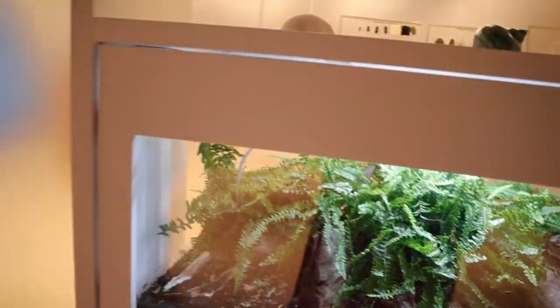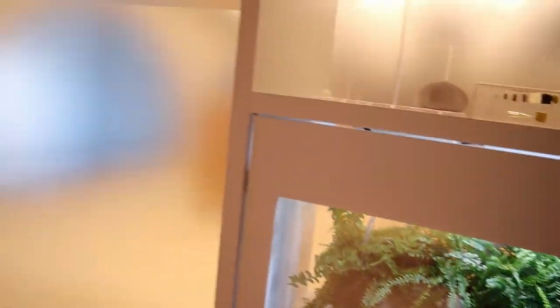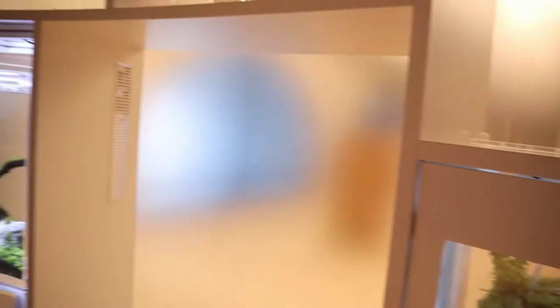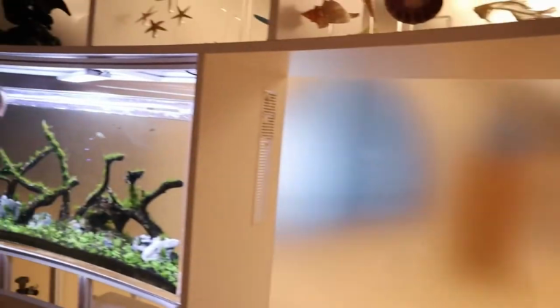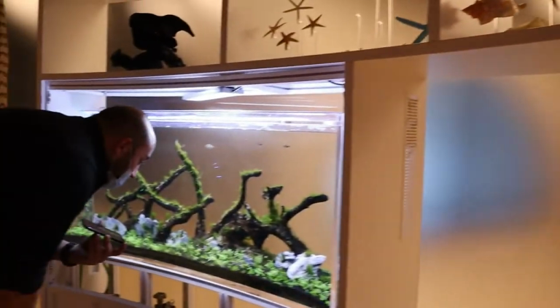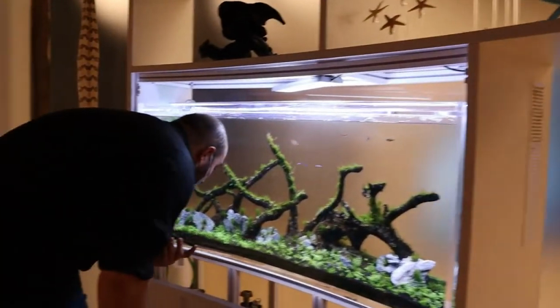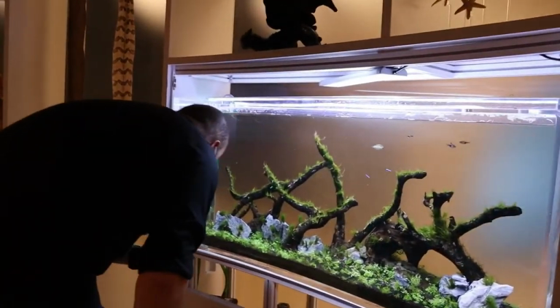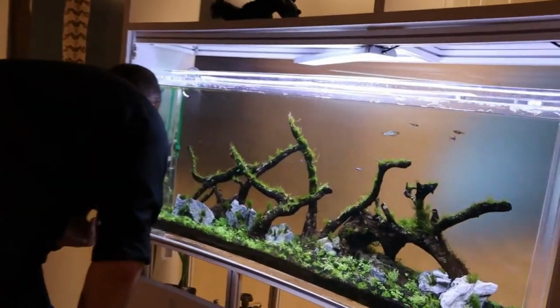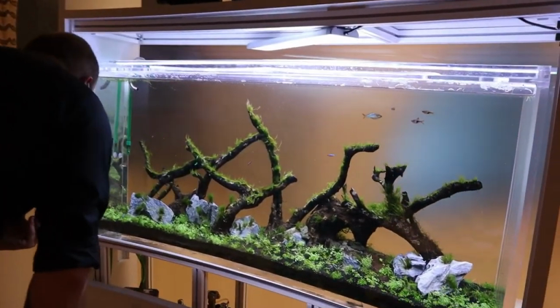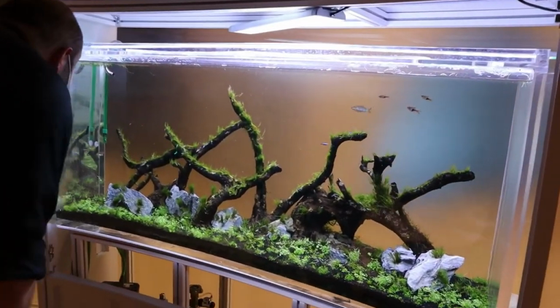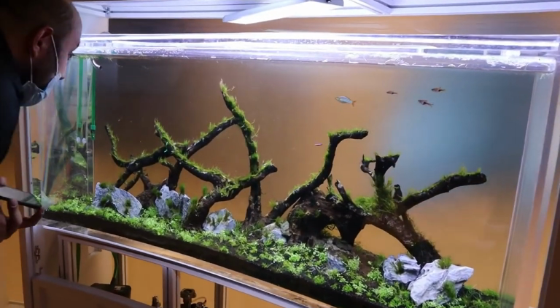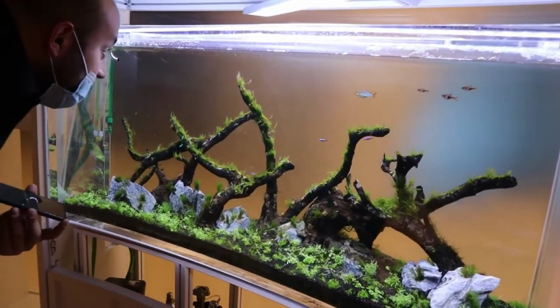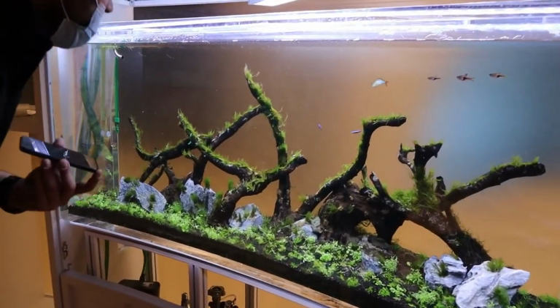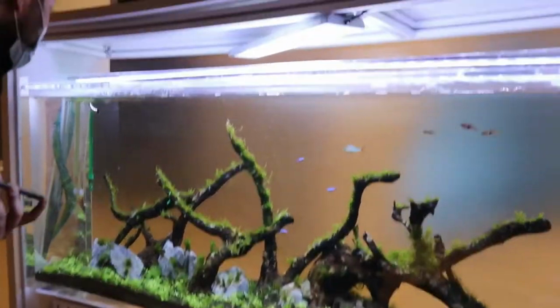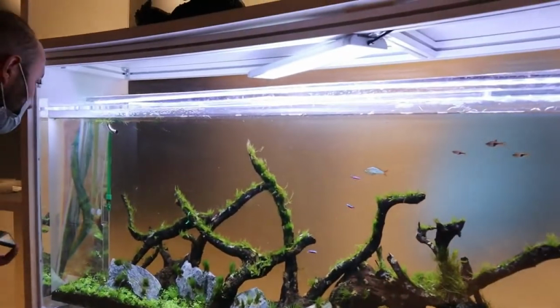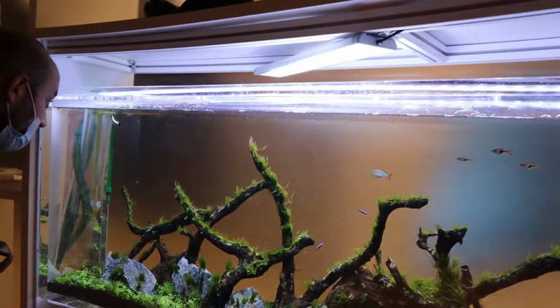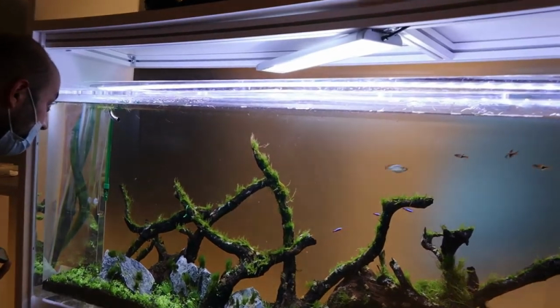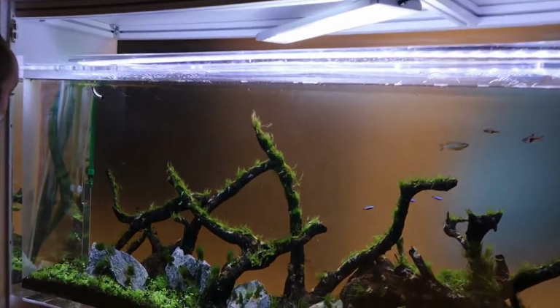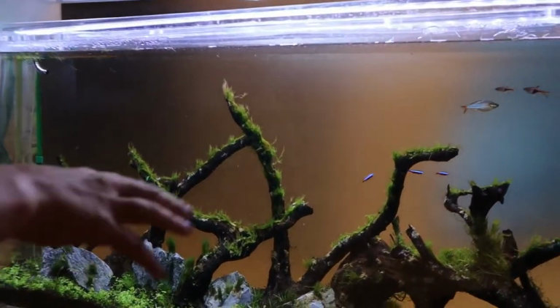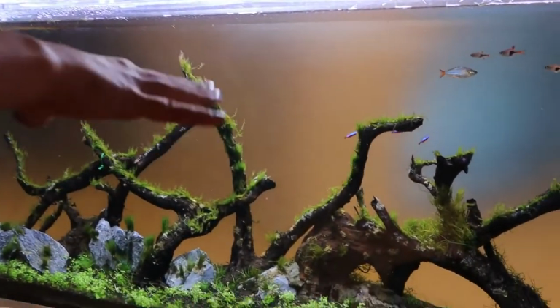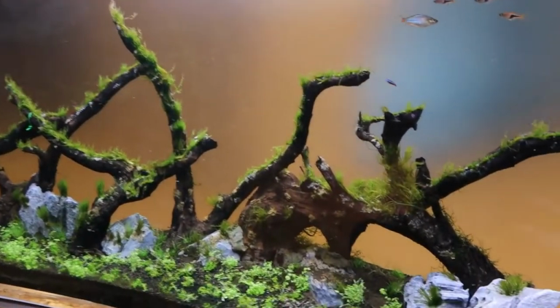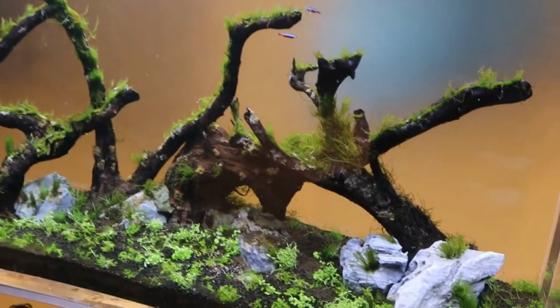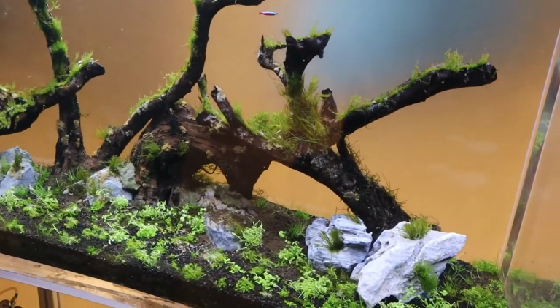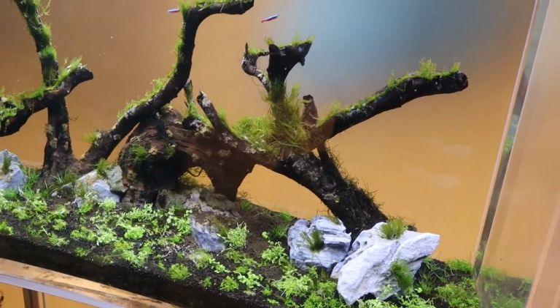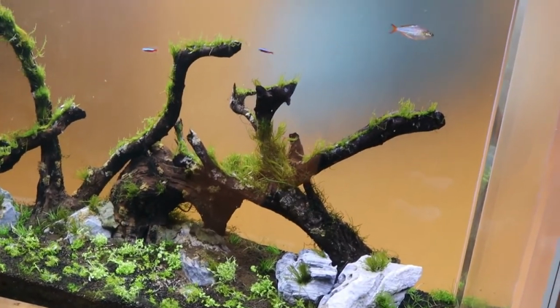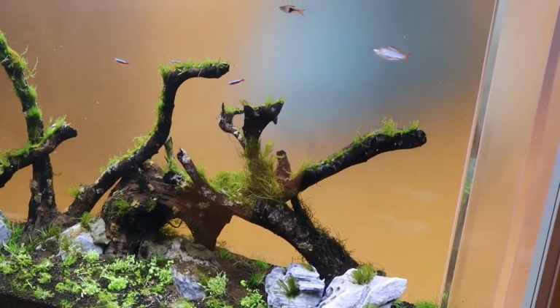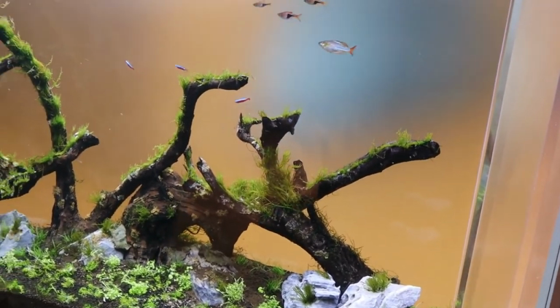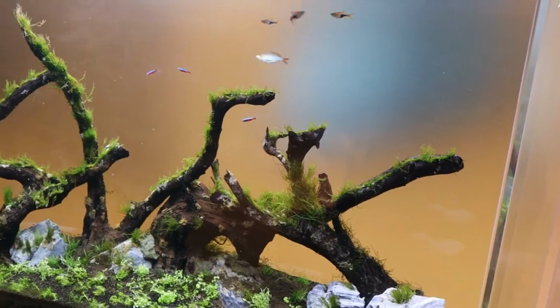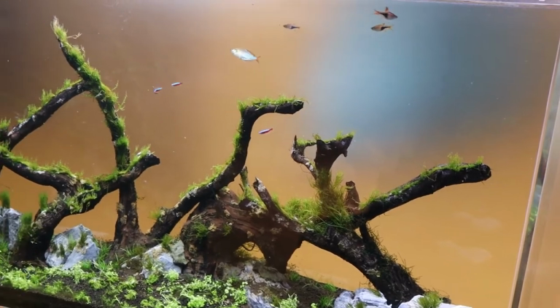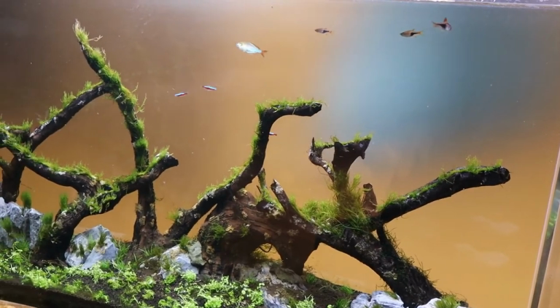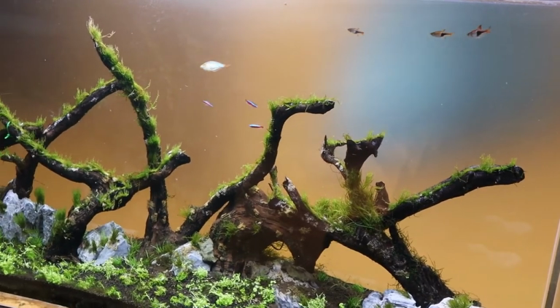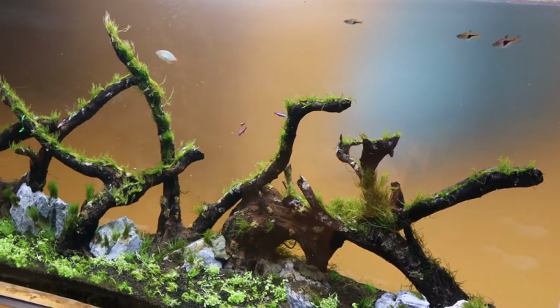We also have a lot of neon fish over here. You can see they're shining — that's why we call them neon. When you put any light on them, they reflect it.